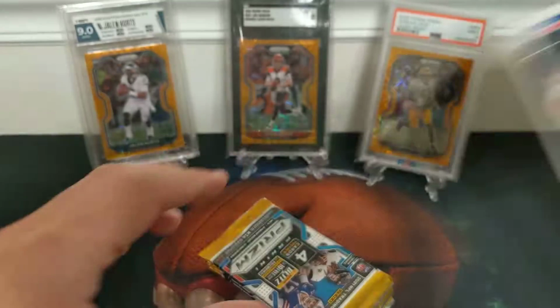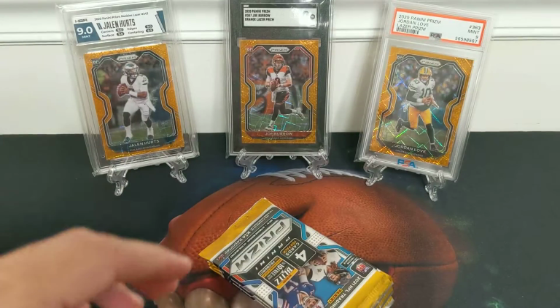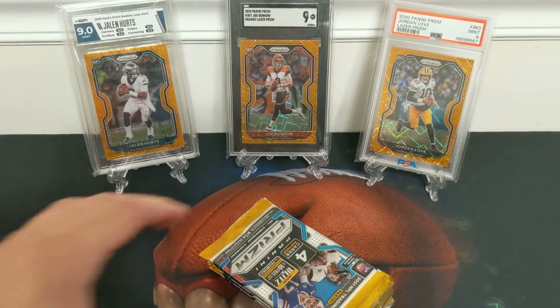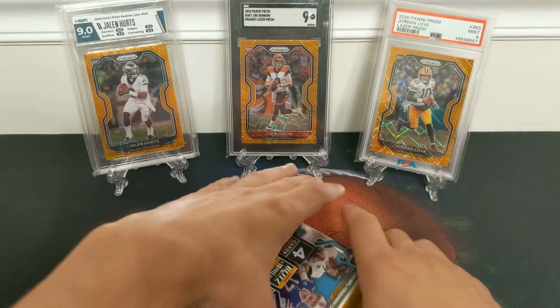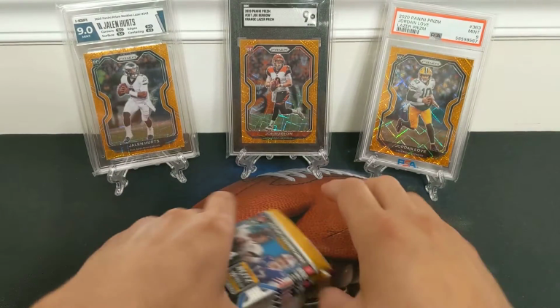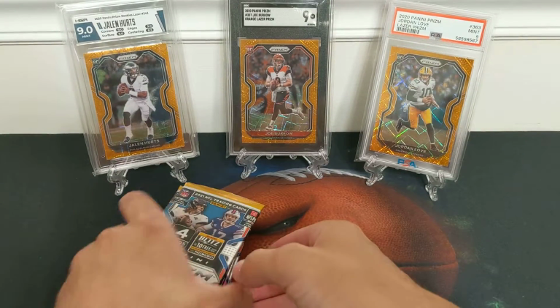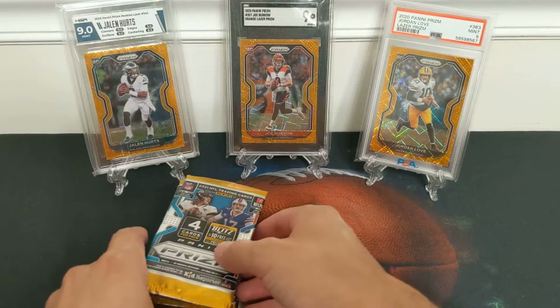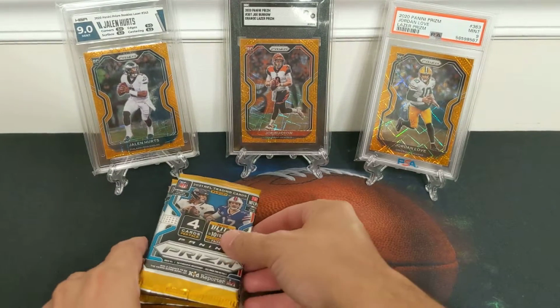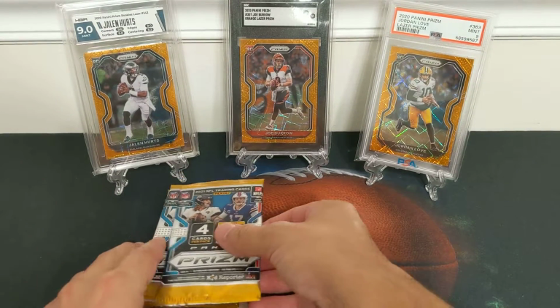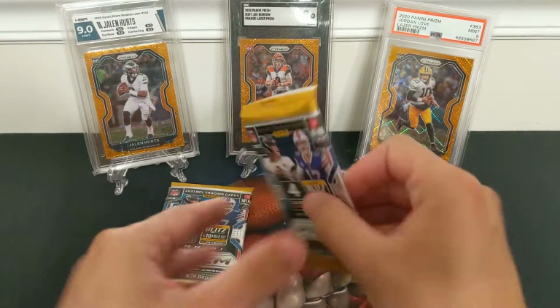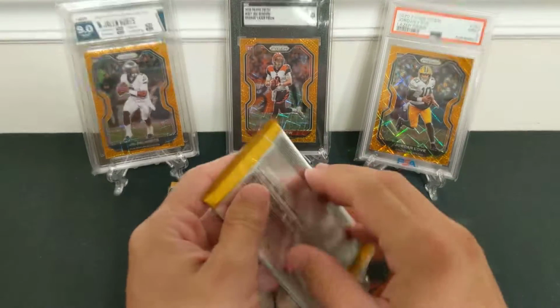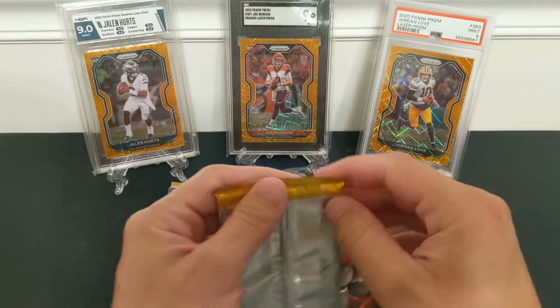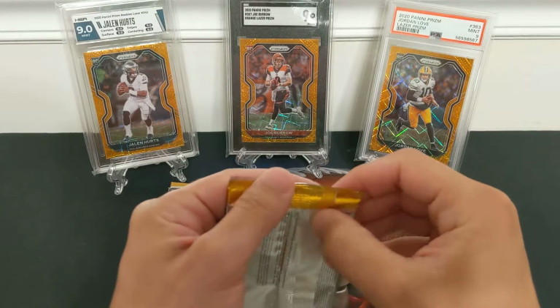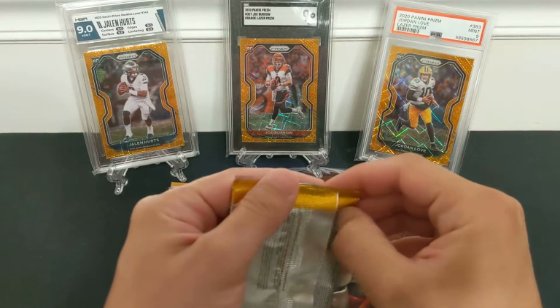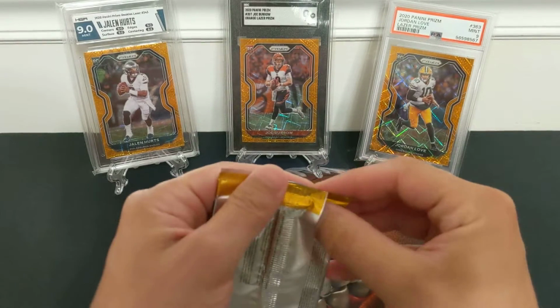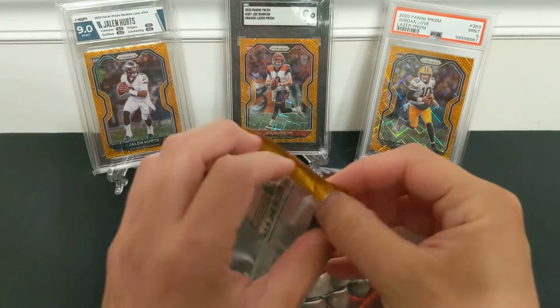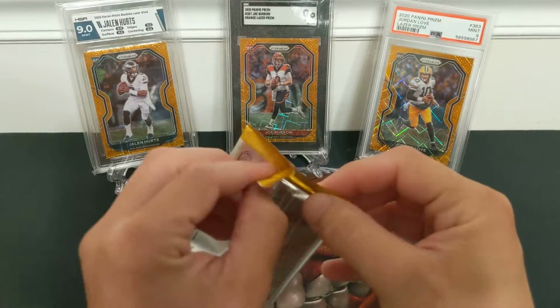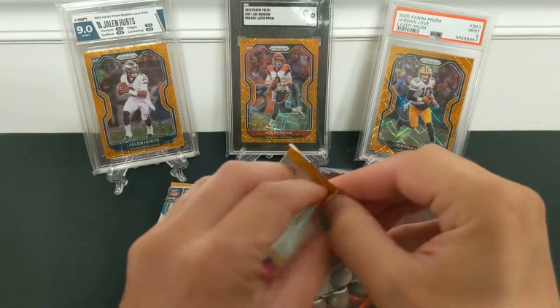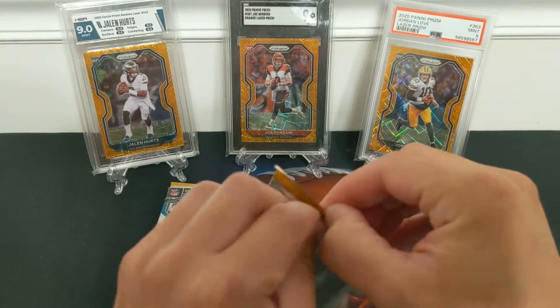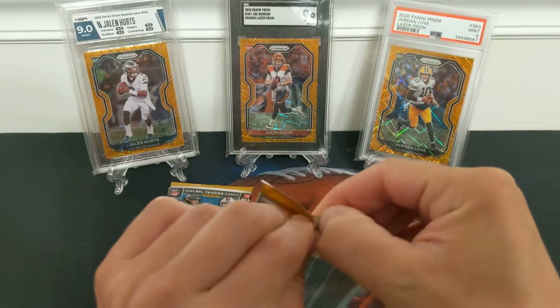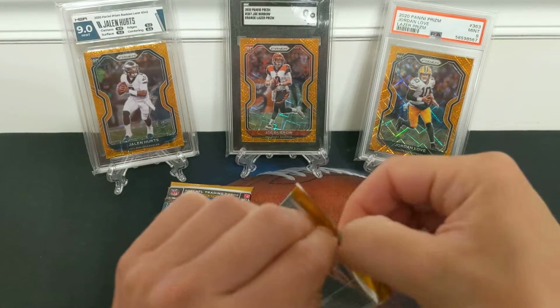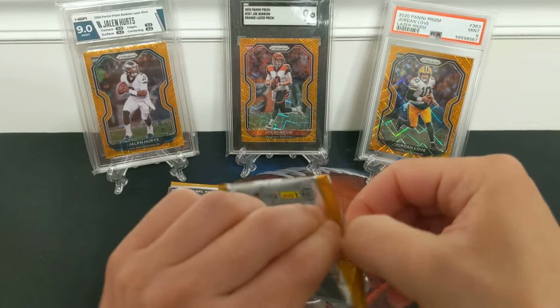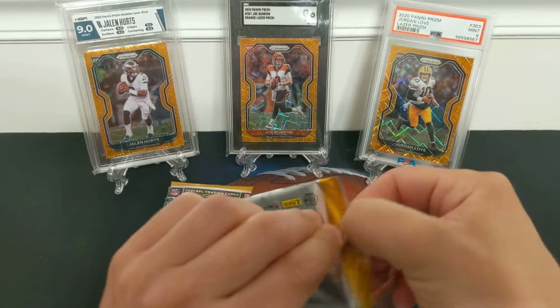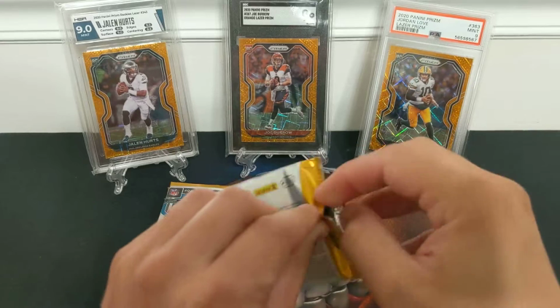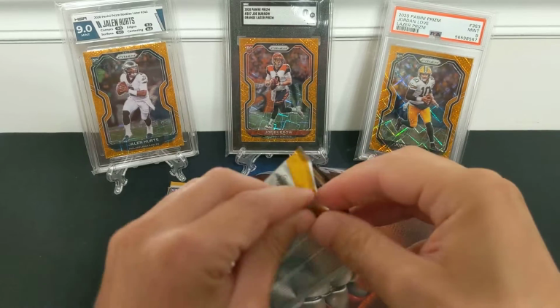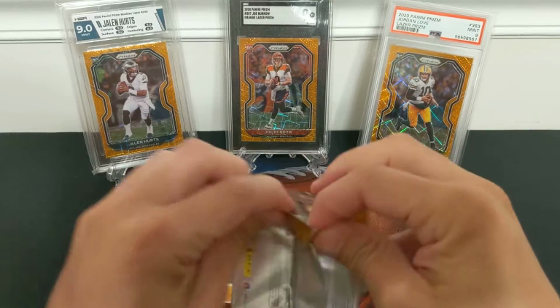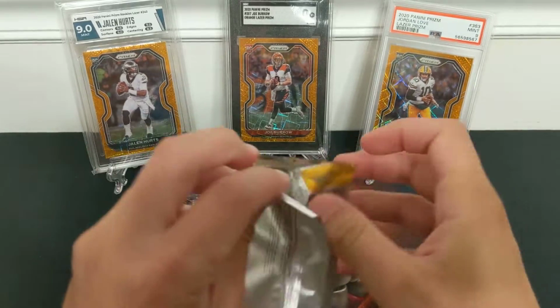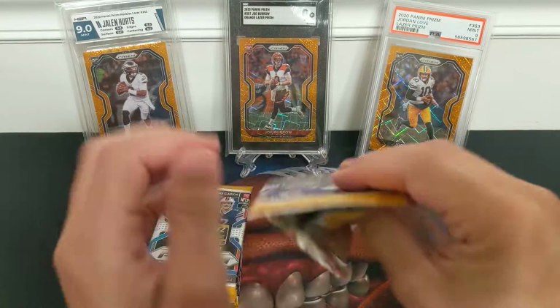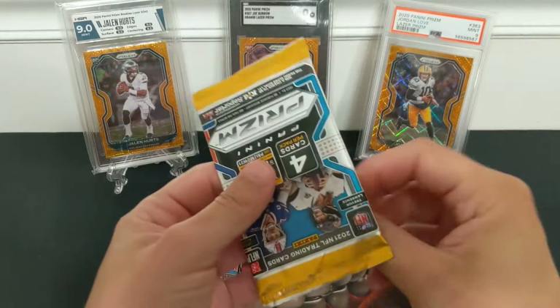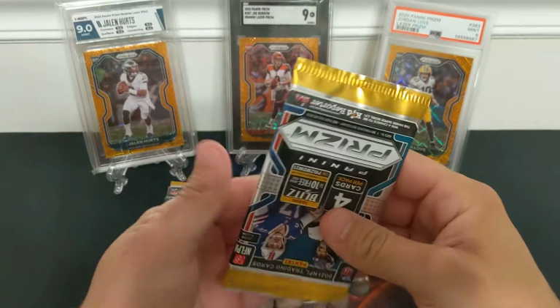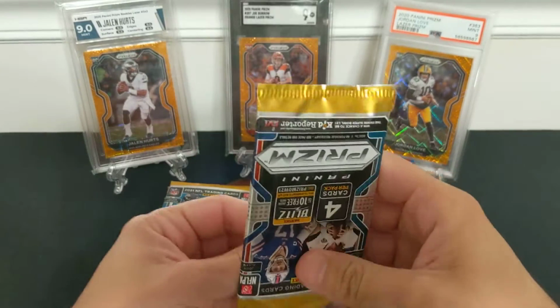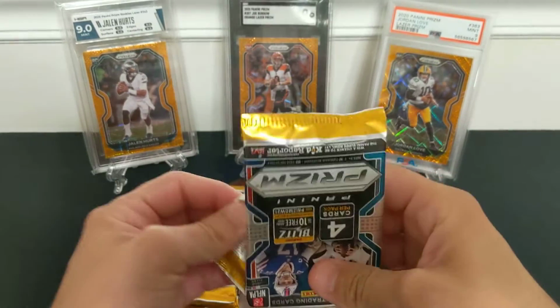But hopefully I can pull something big. I got a few boxes in the wild and so far I've gotten nothing really notable out of them. Hopefully this could be better.